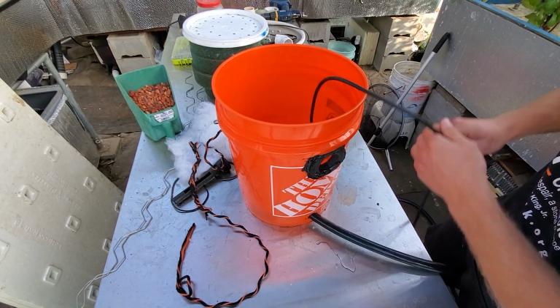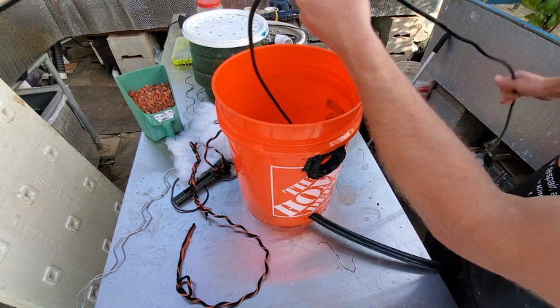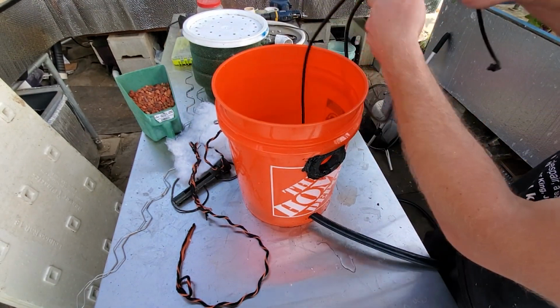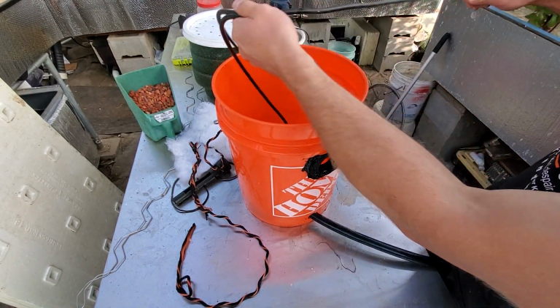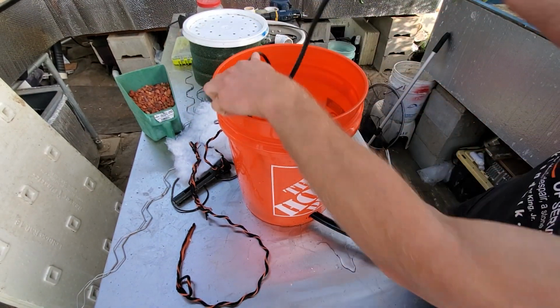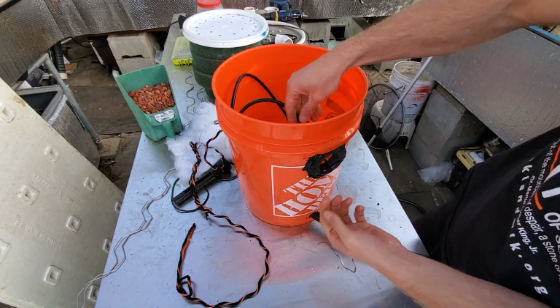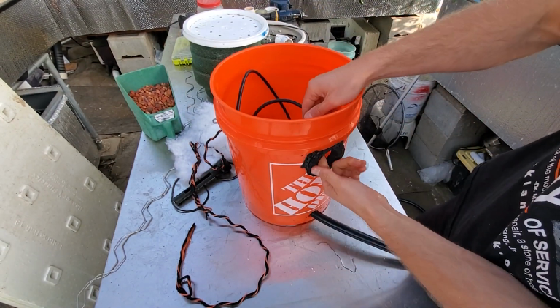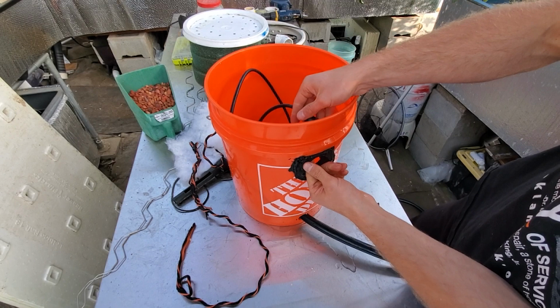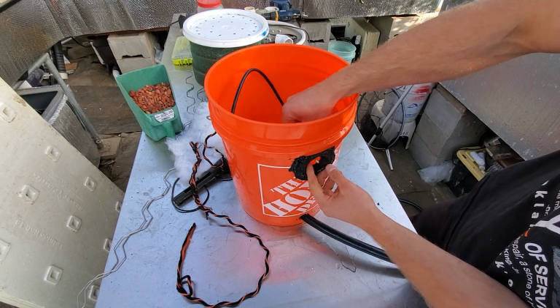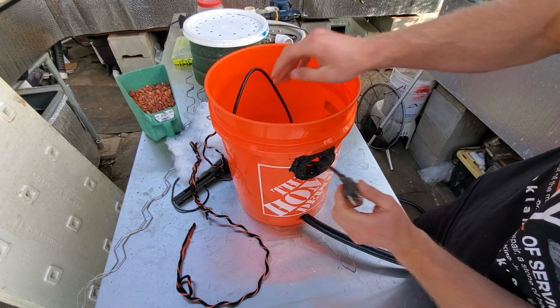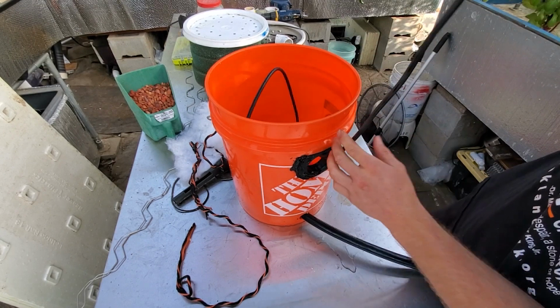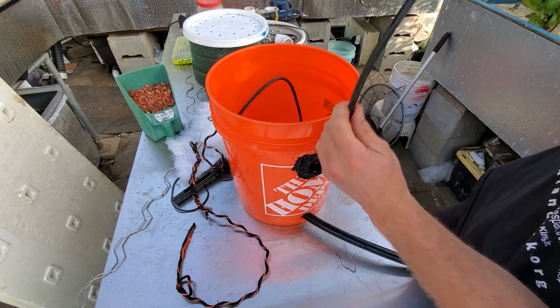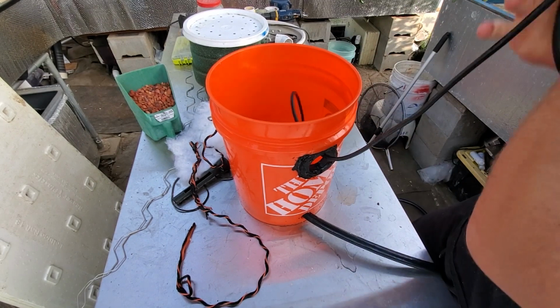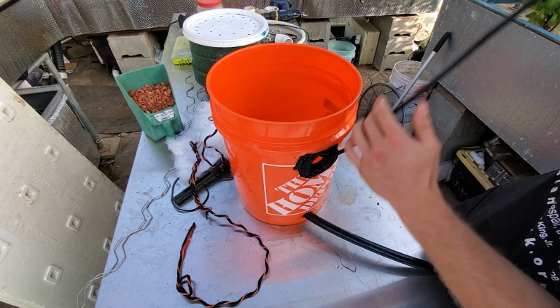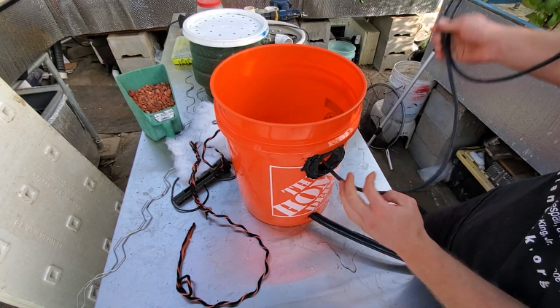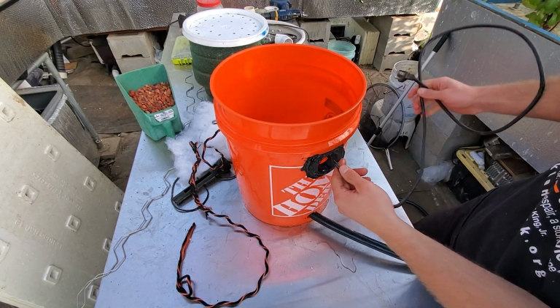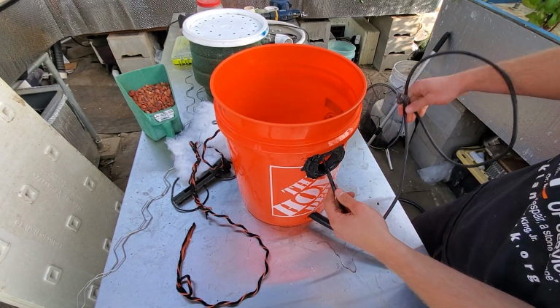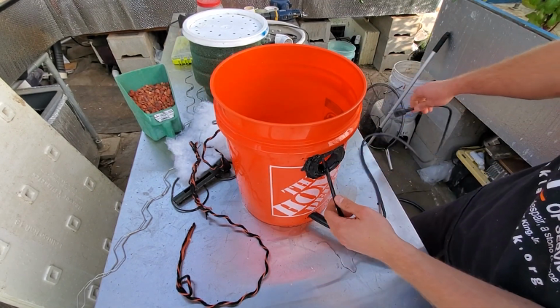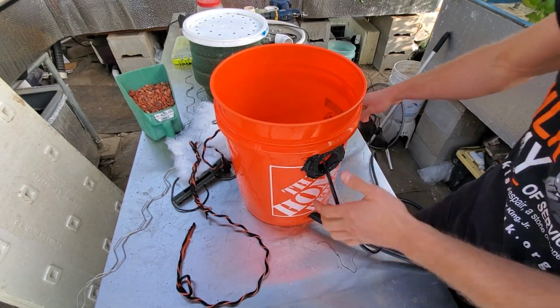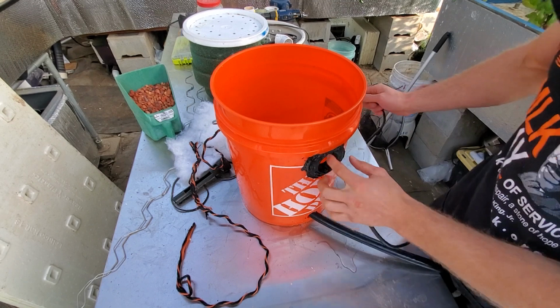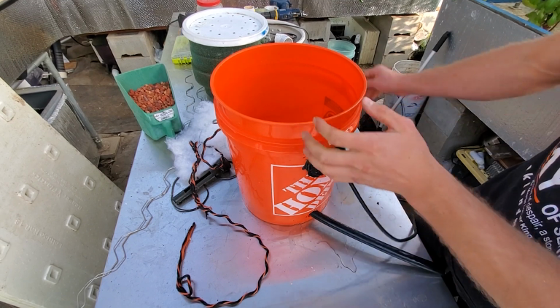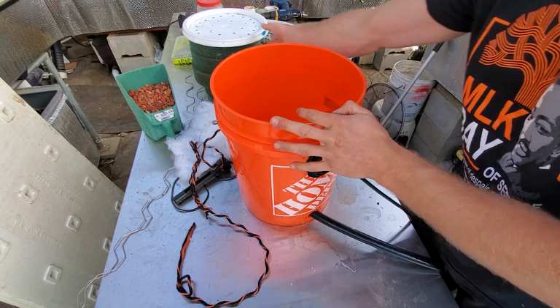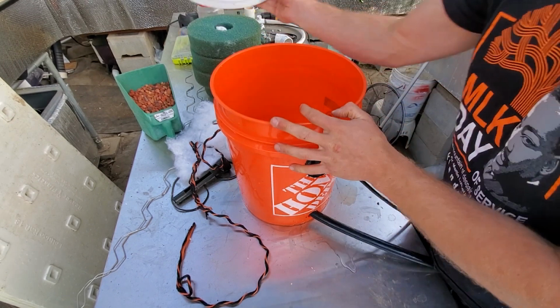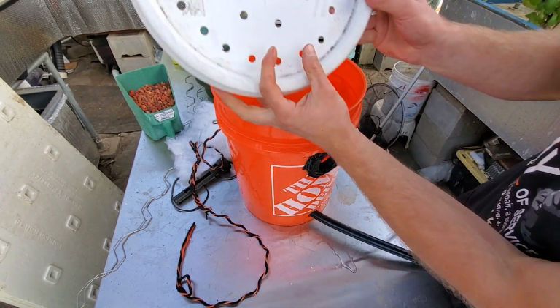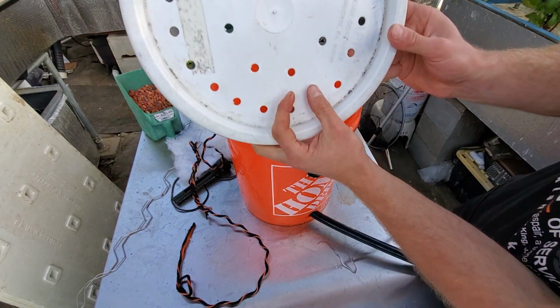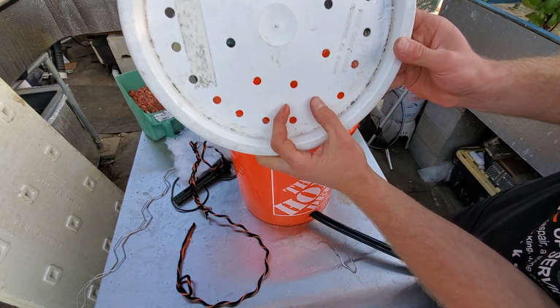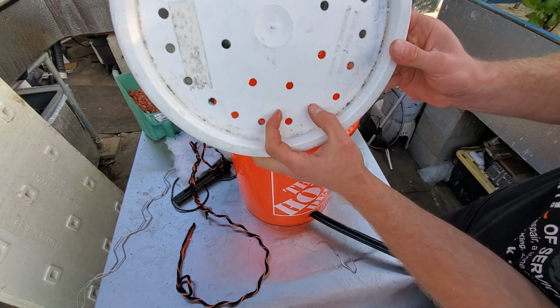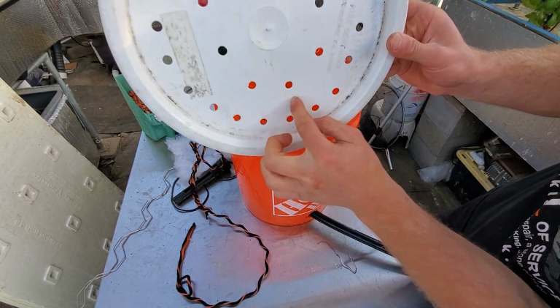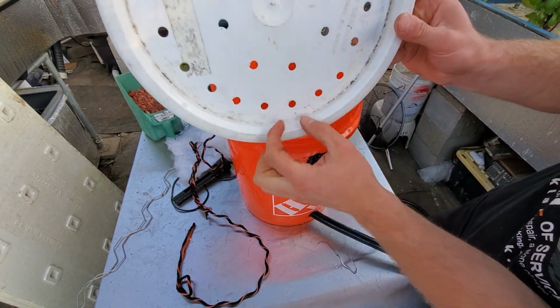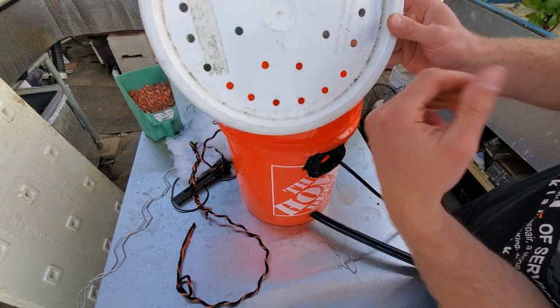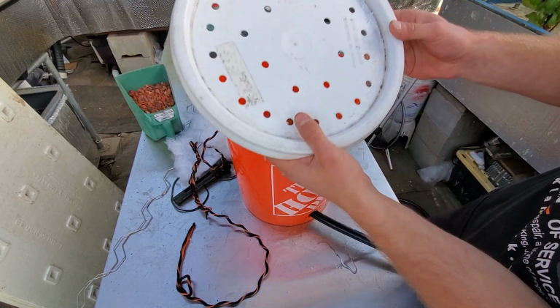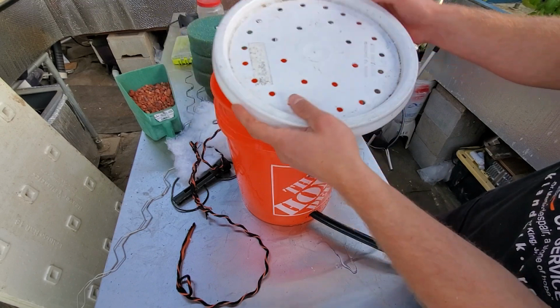The cord is going to come up through the hole that's already in this bucket. If you don't have that hole, just drill a bigger hole at the top and have the cord go up through there.